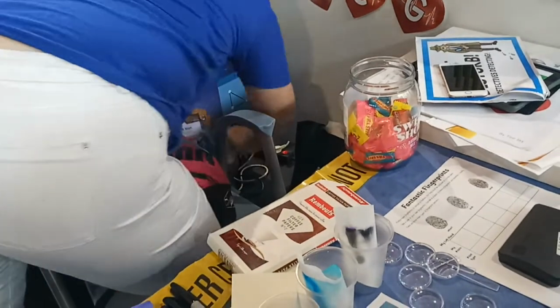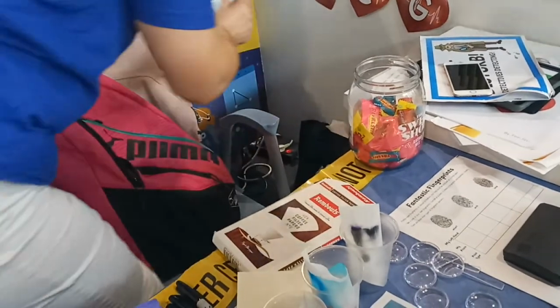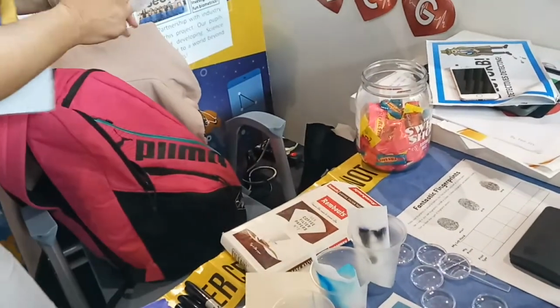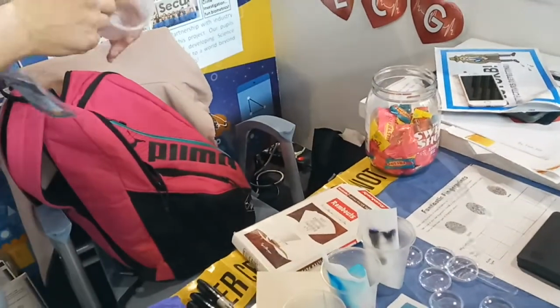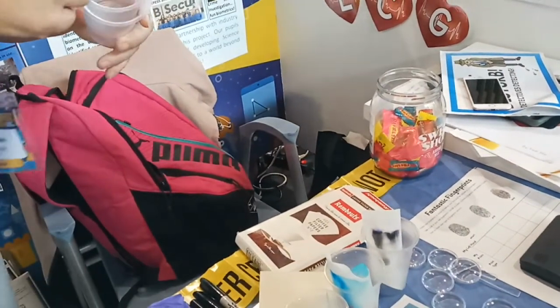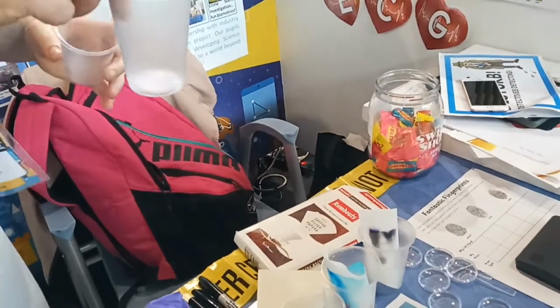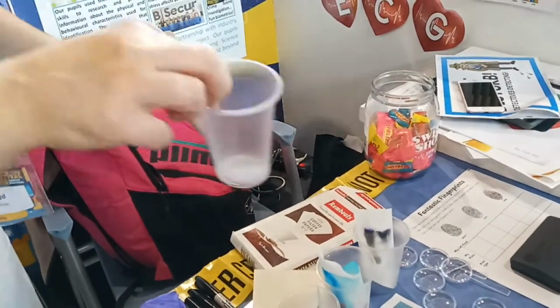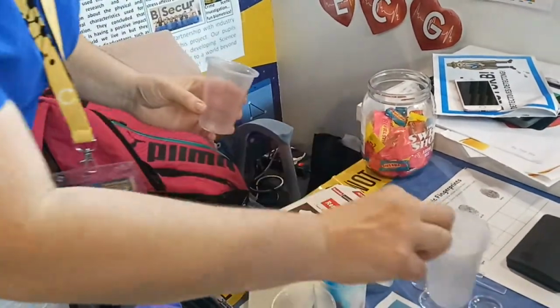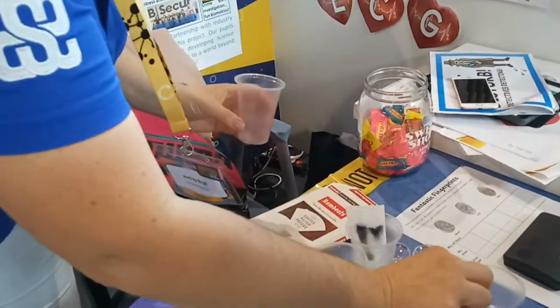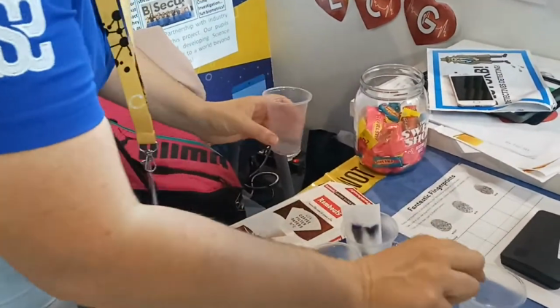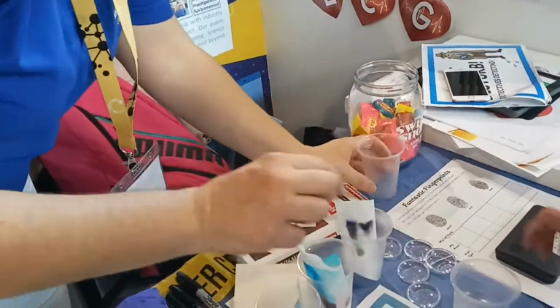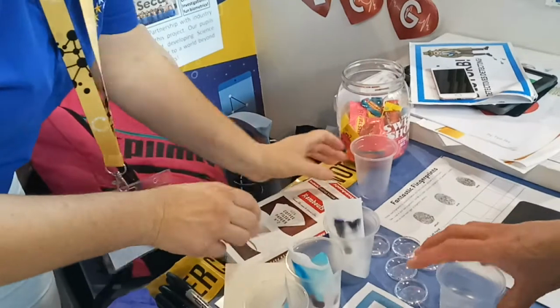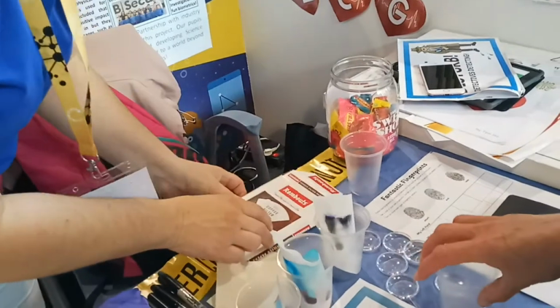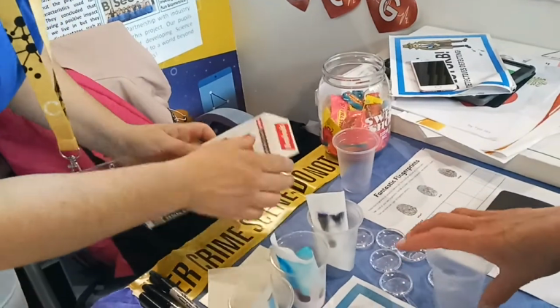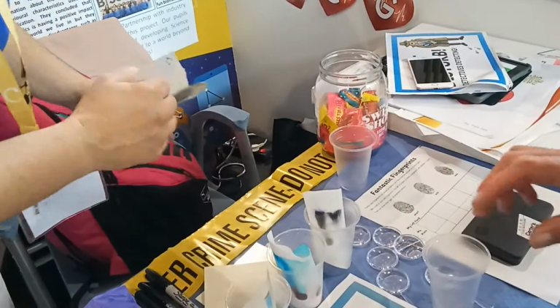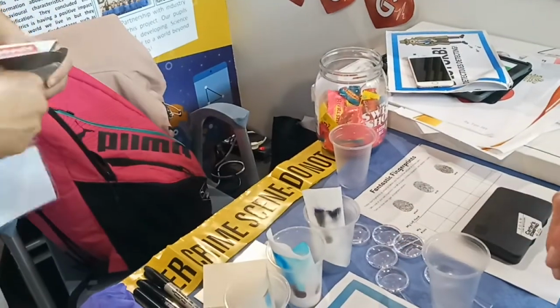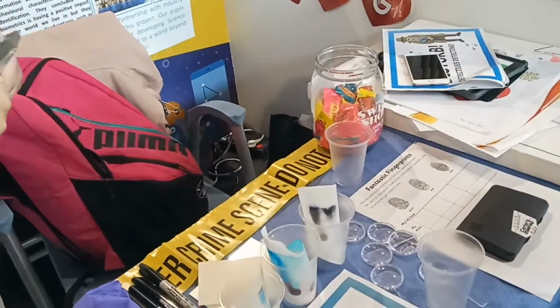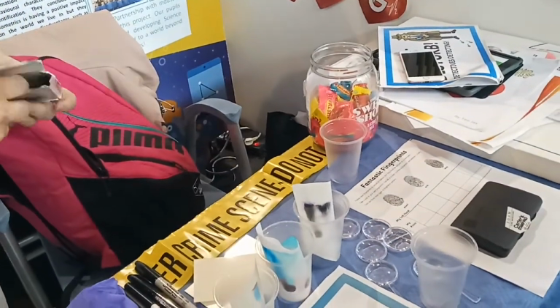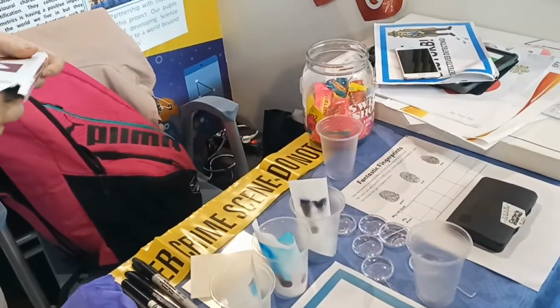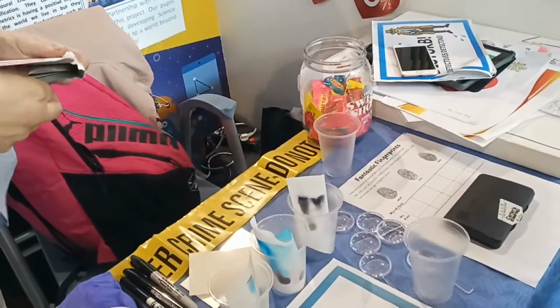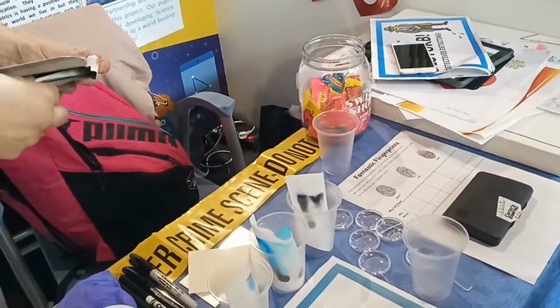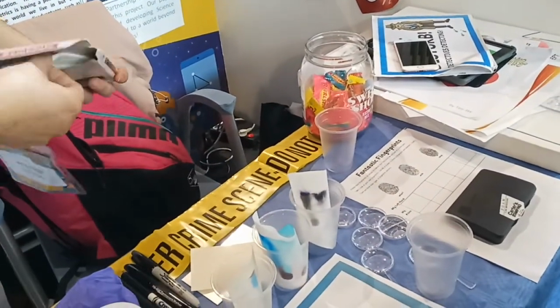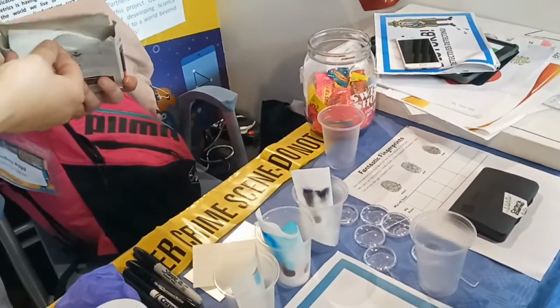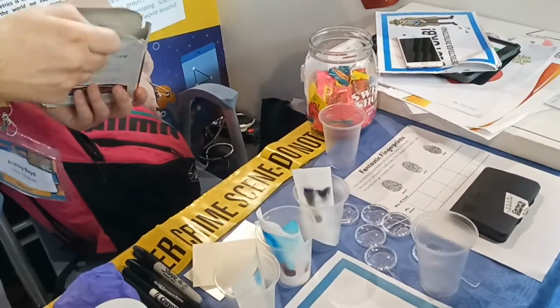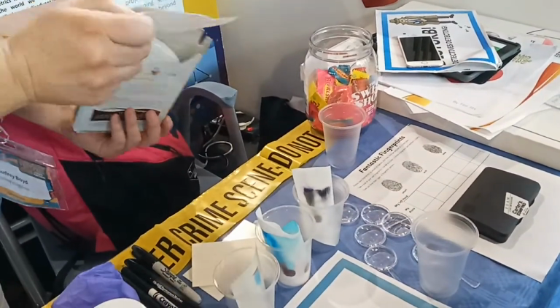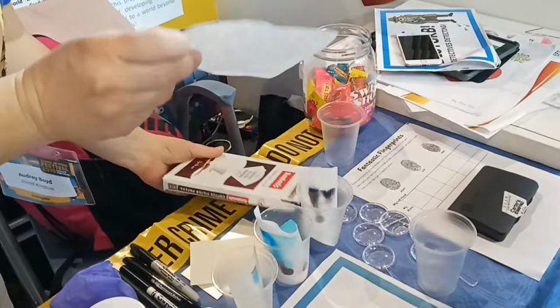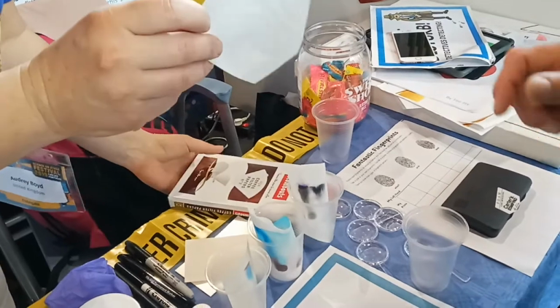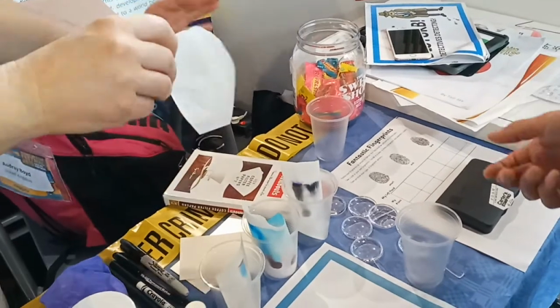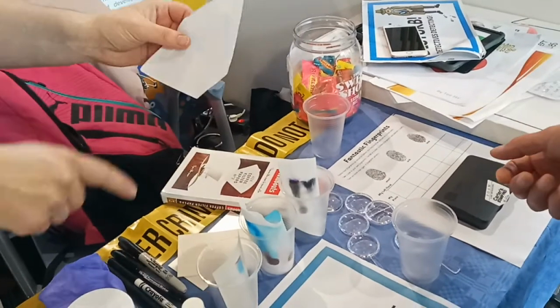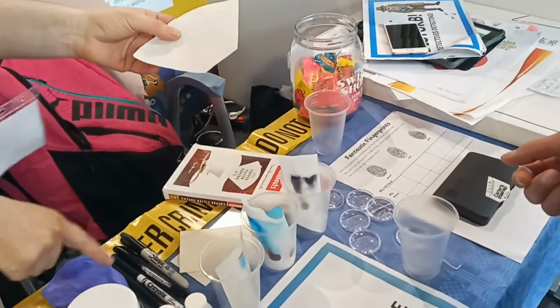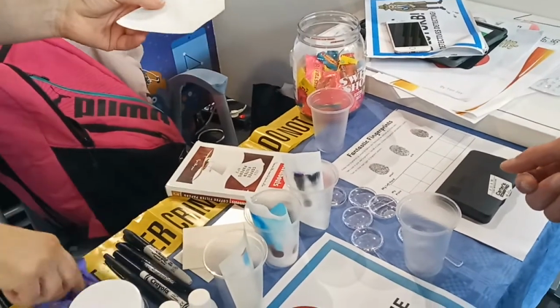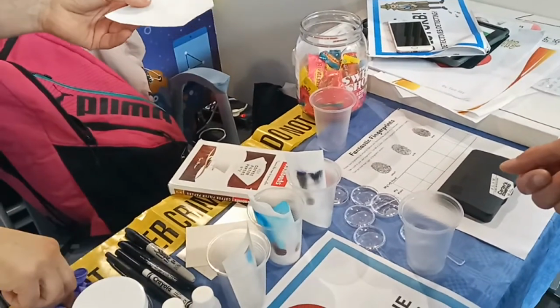Would you like to try one? Would you like to do one? No. So here, which marker would you like?